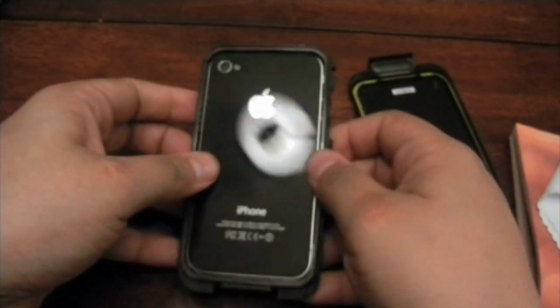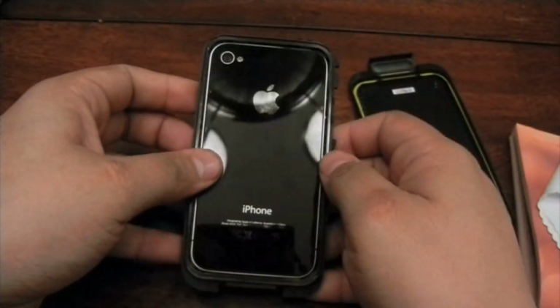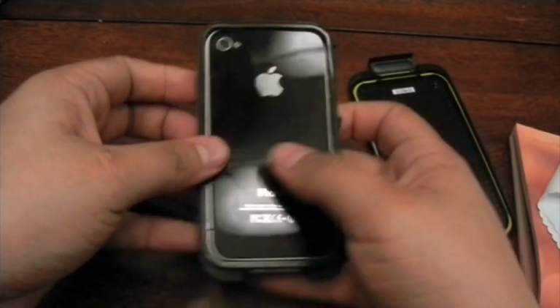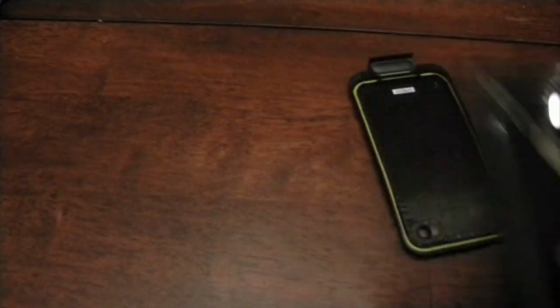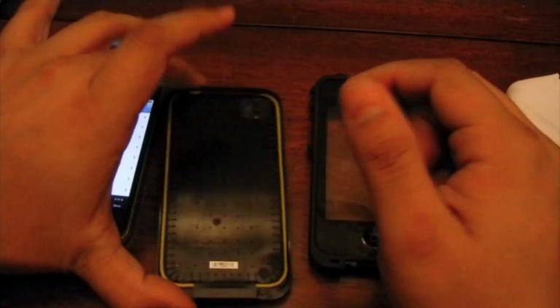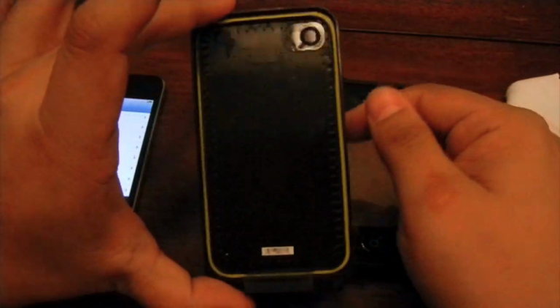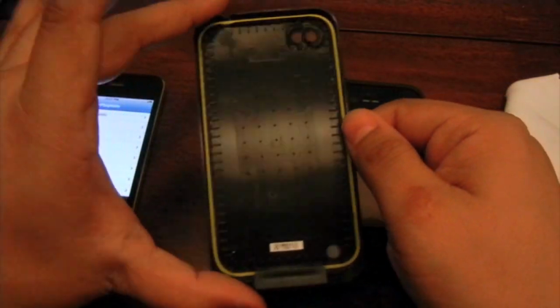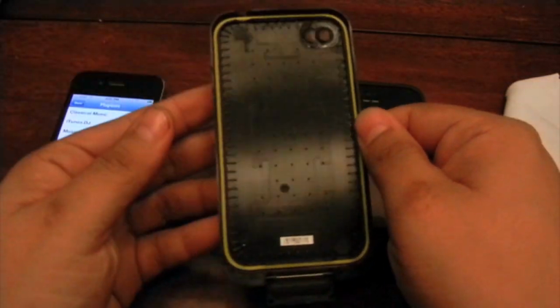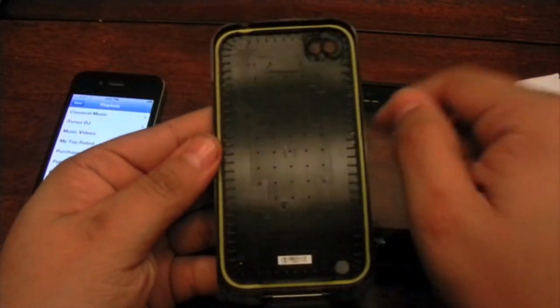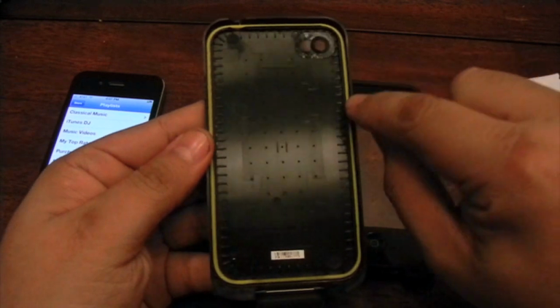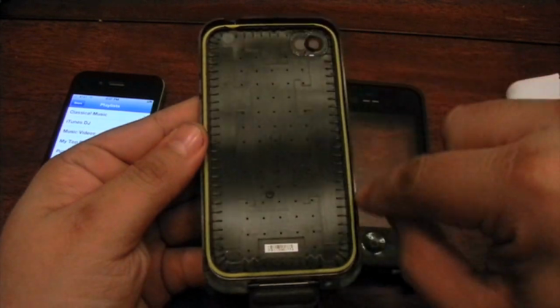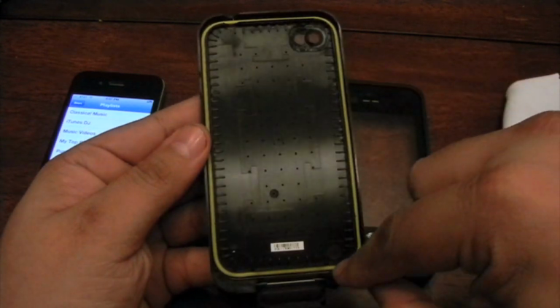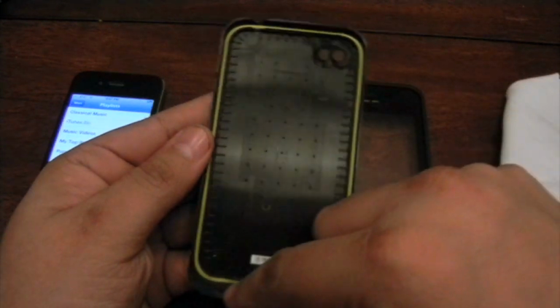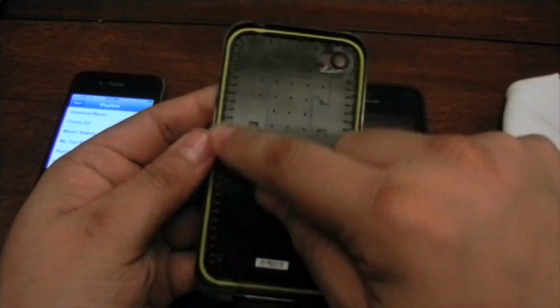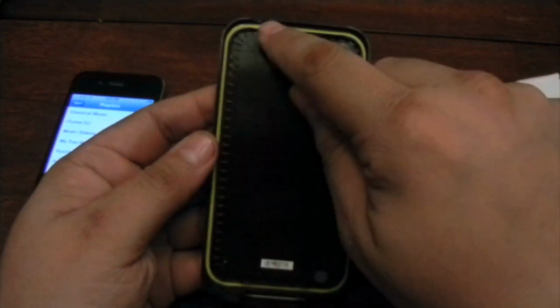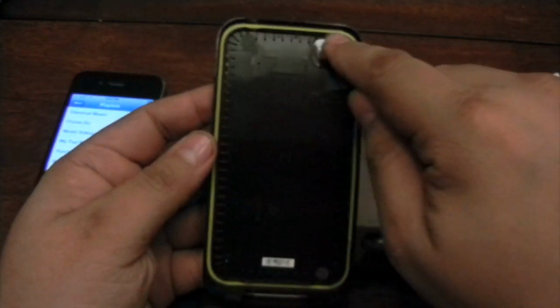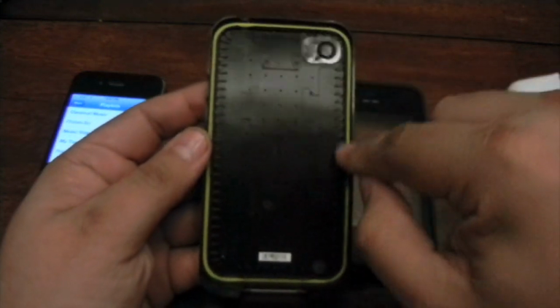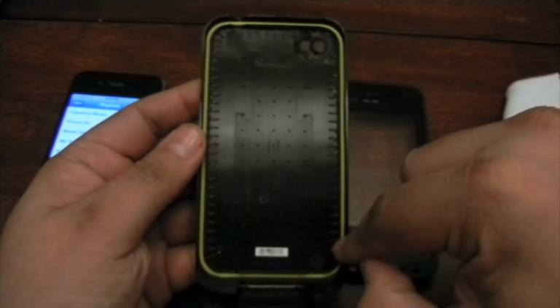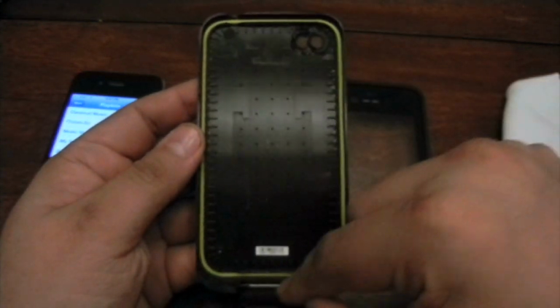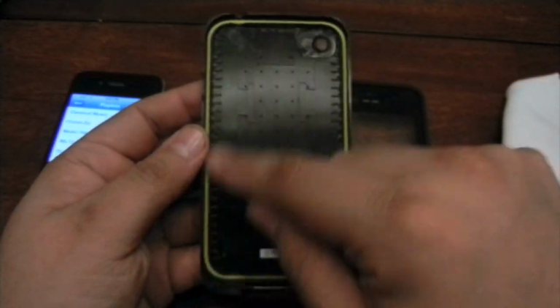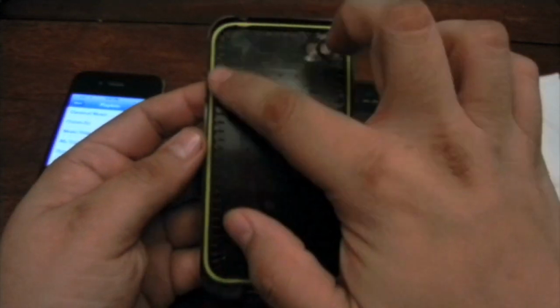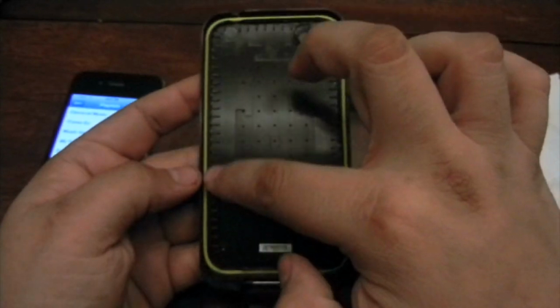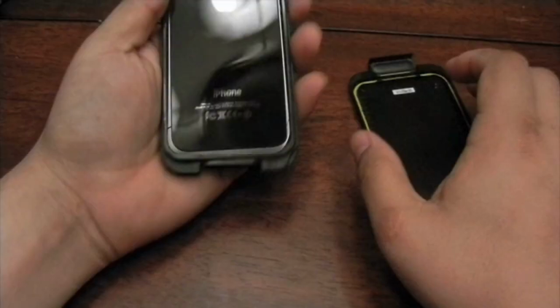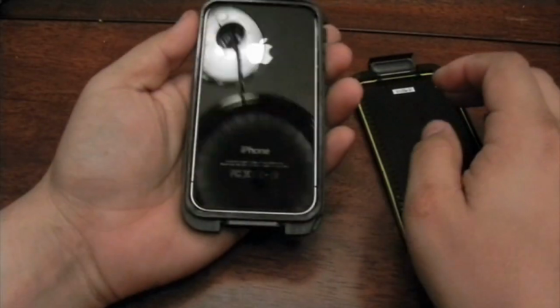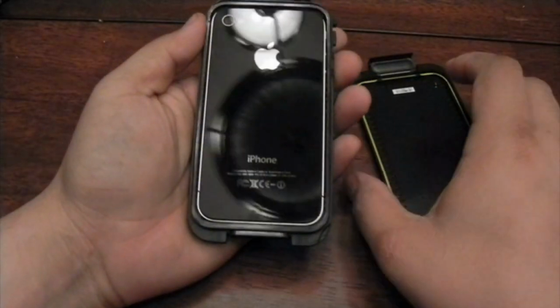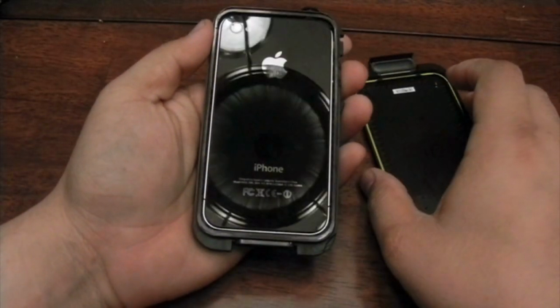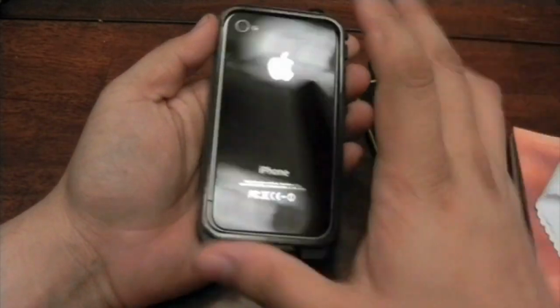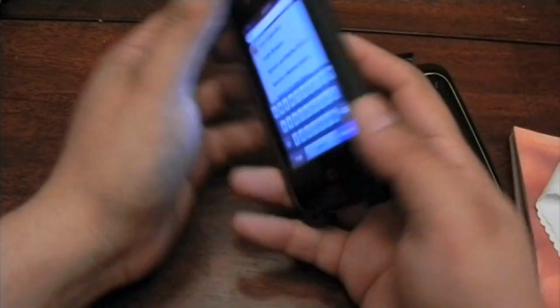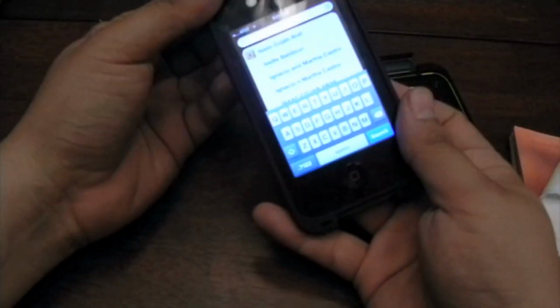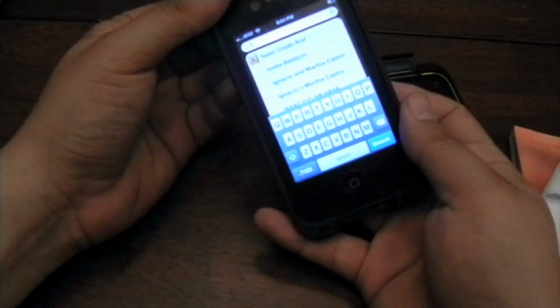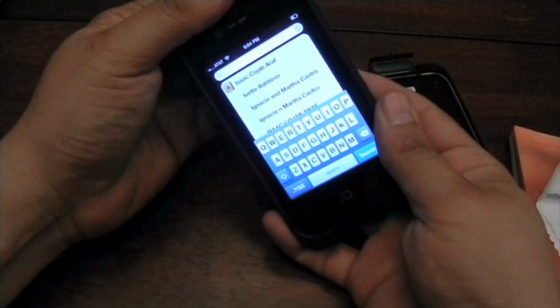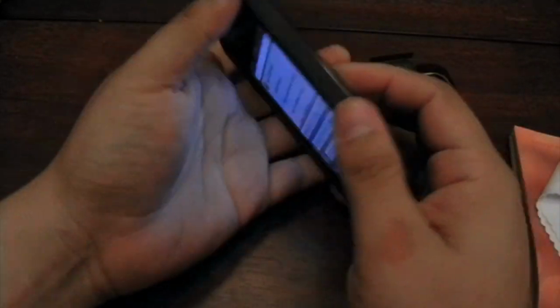Remember when you're about to put the phone in, just be sure that this little yellow line over here — this is what makes your case waterproof — so be sure that there's nothing on it. Once you get the phone in, just be sure that the screen is pressed and that the phone is matching.